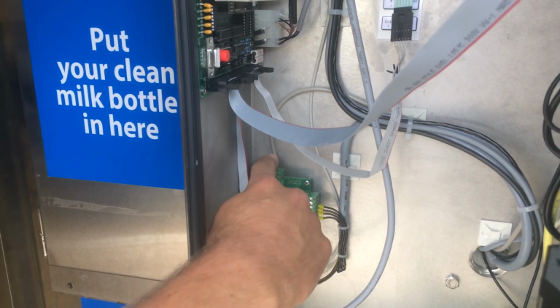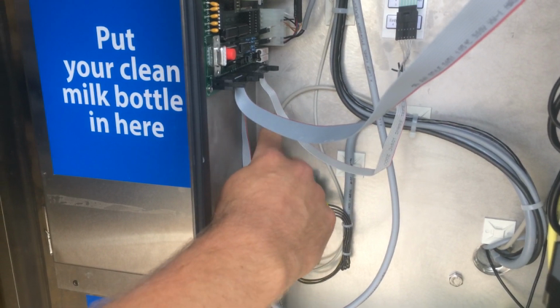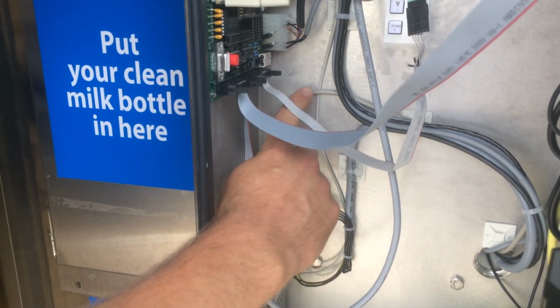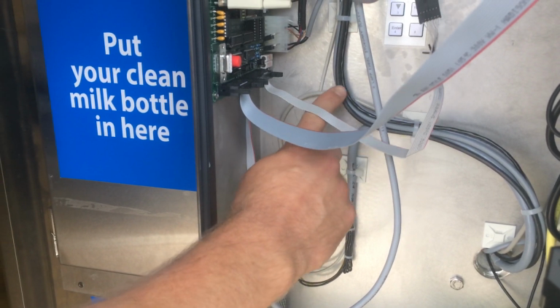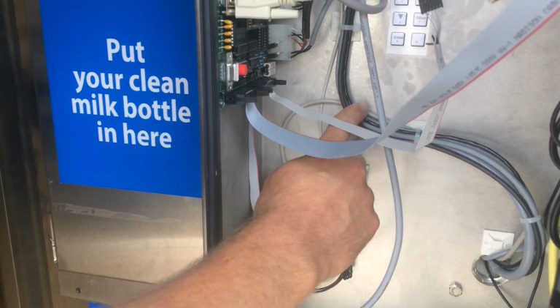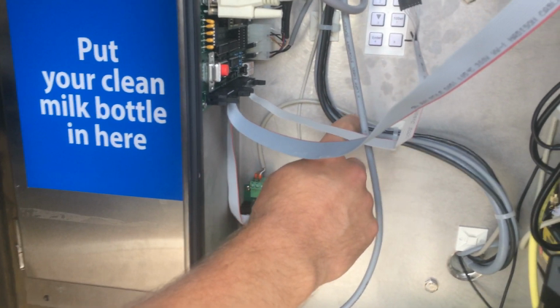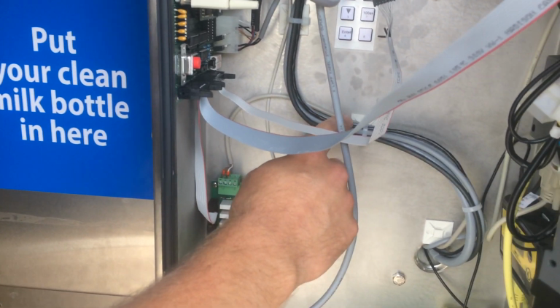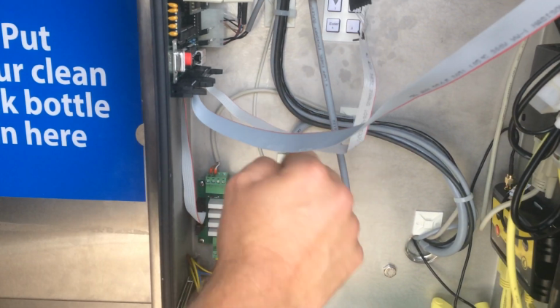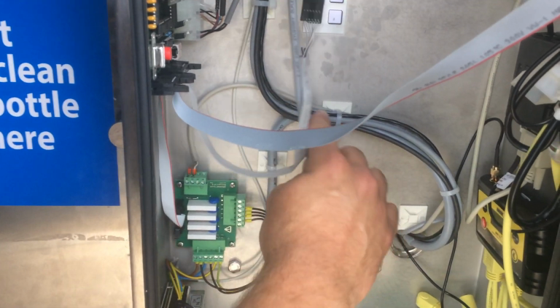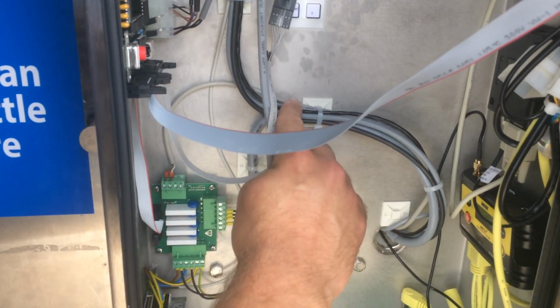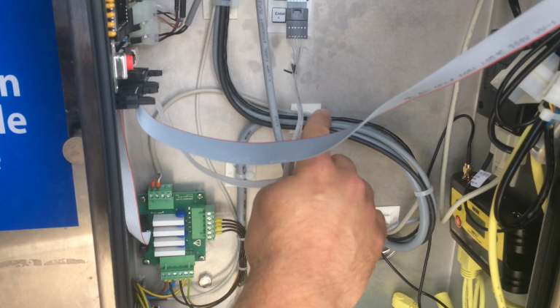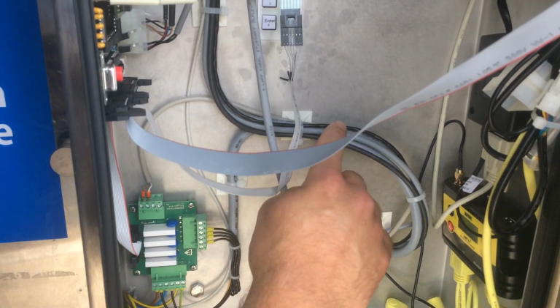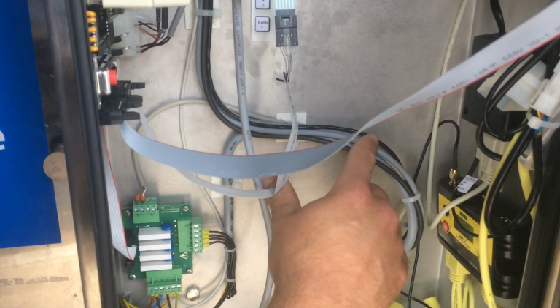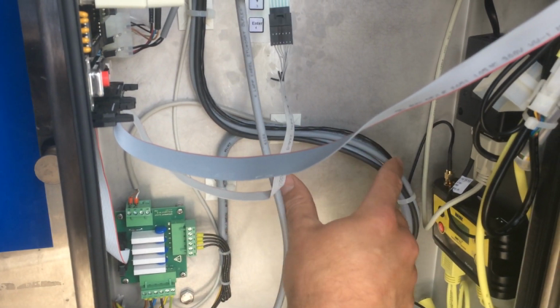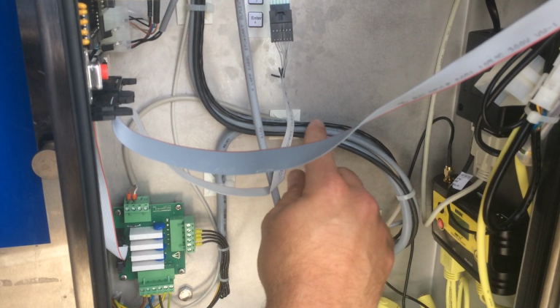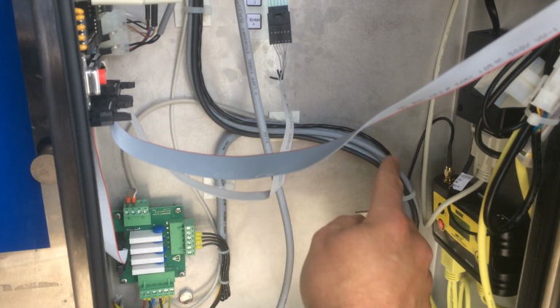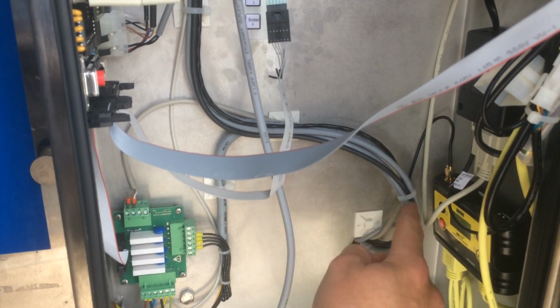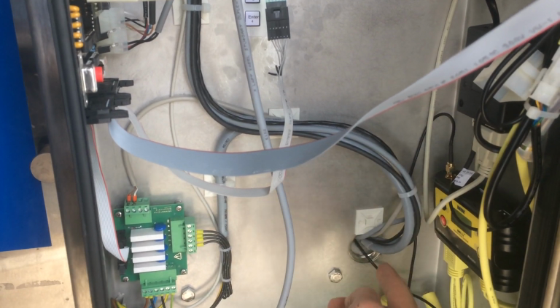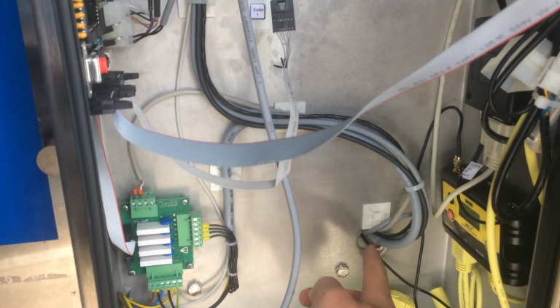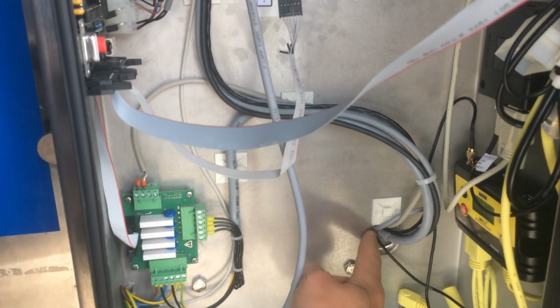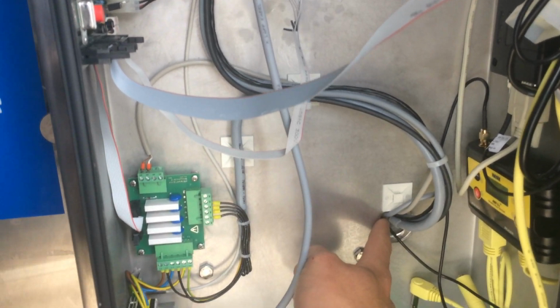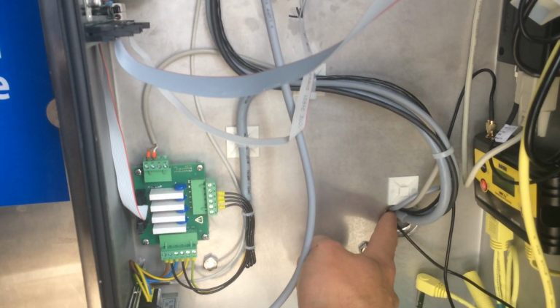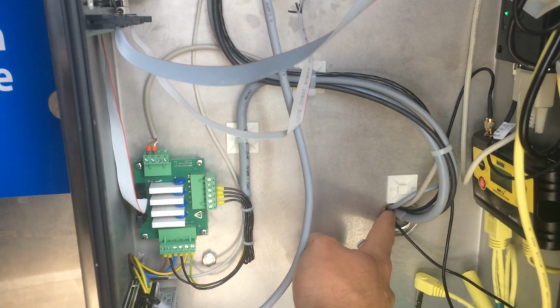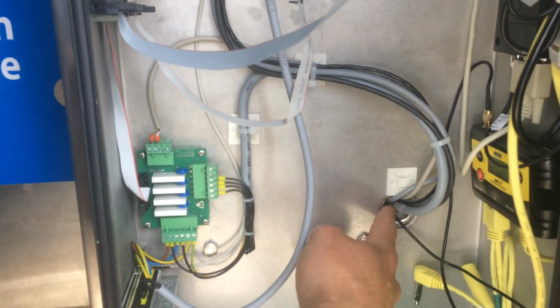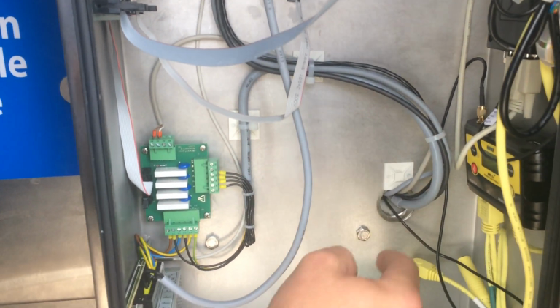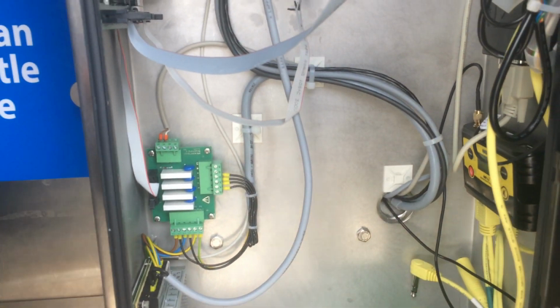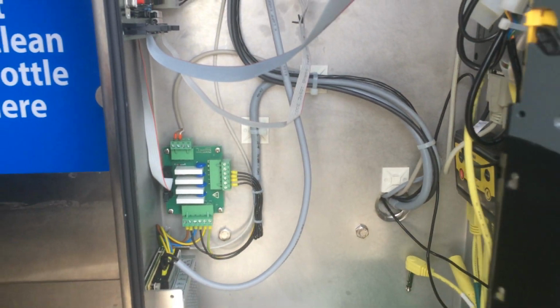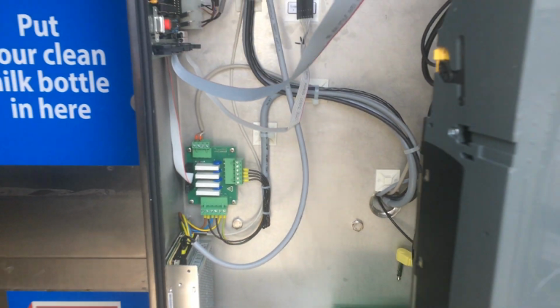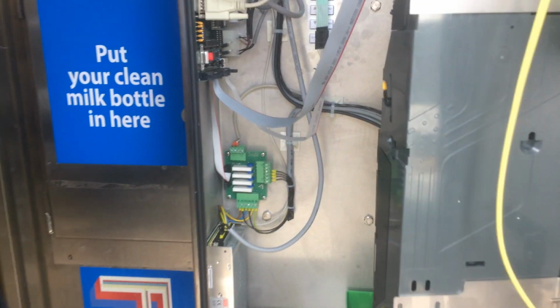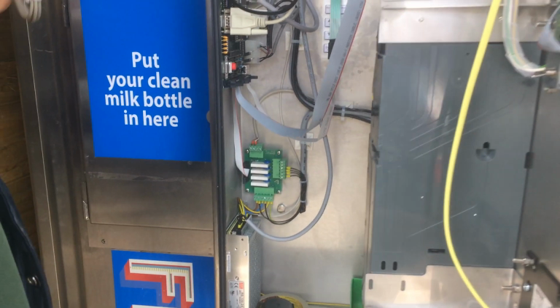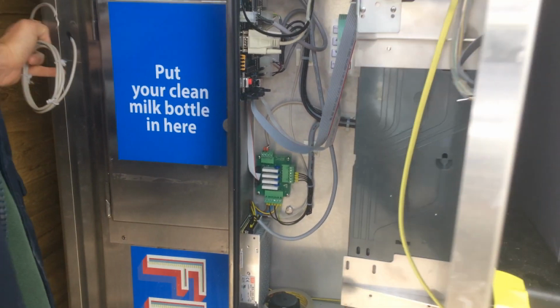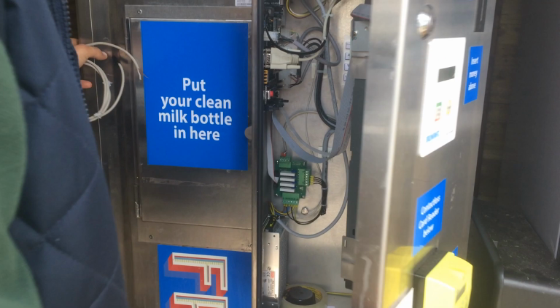If you follow this wire along, it goes into this collection of wires here and then through the door. We'll have a look inside the main machine.